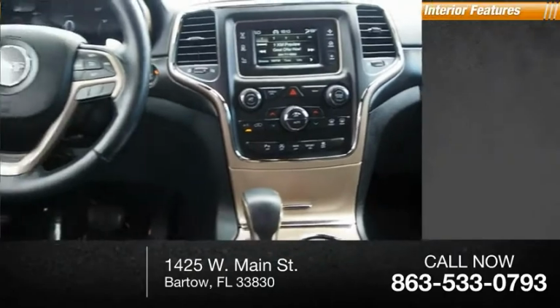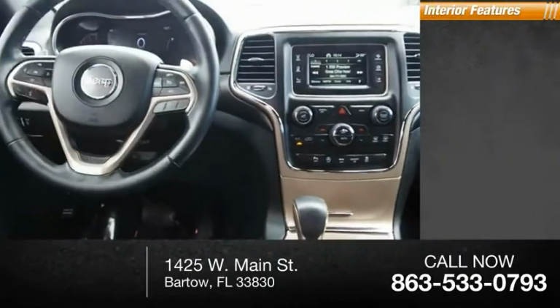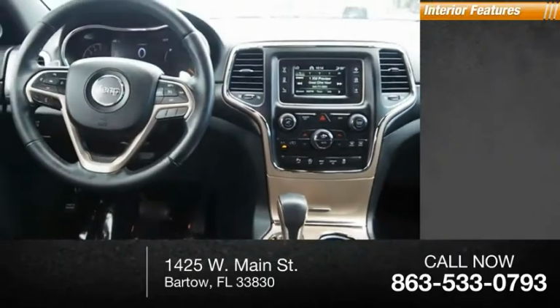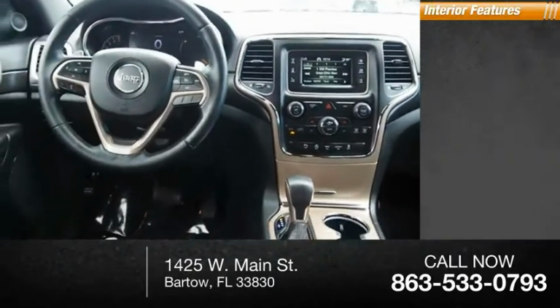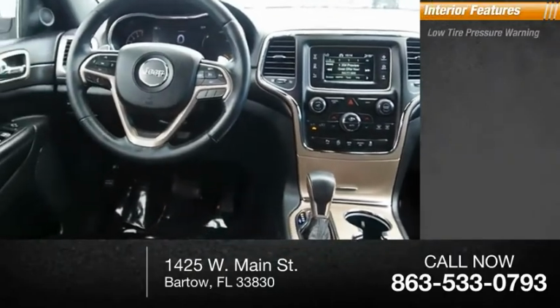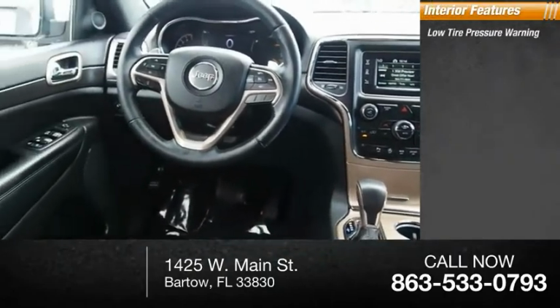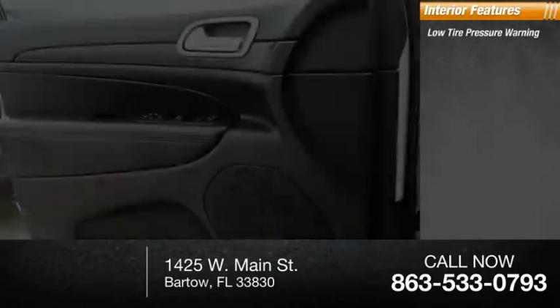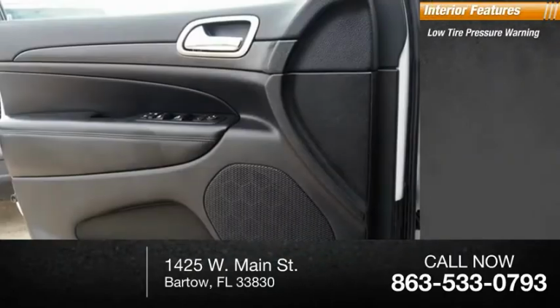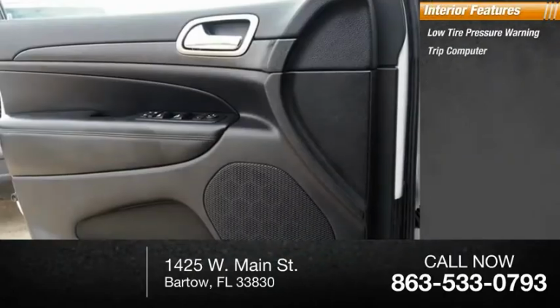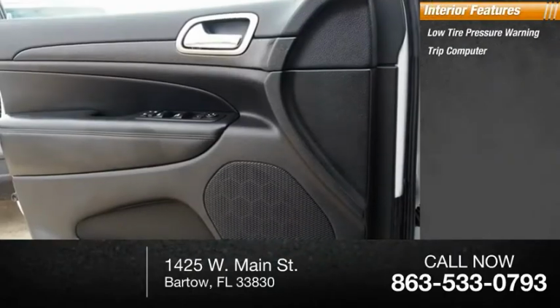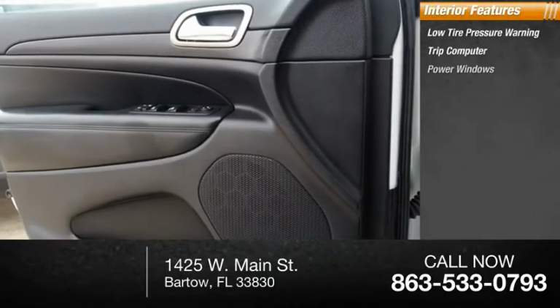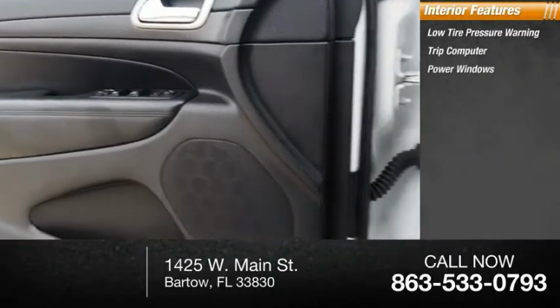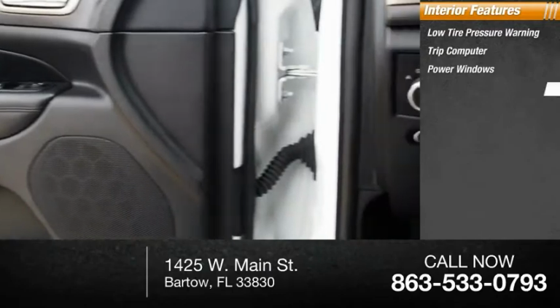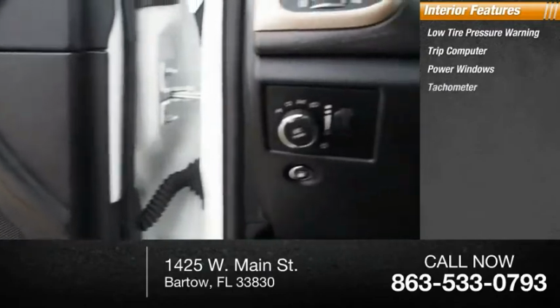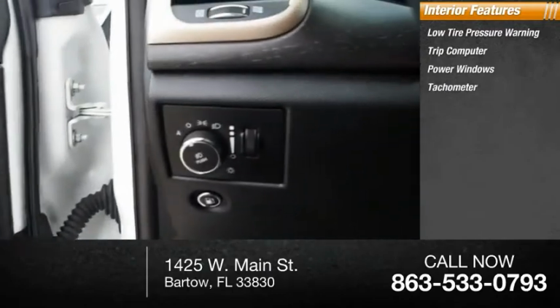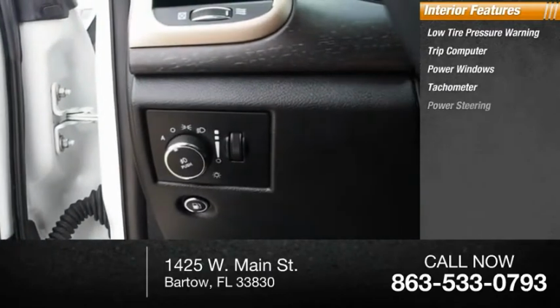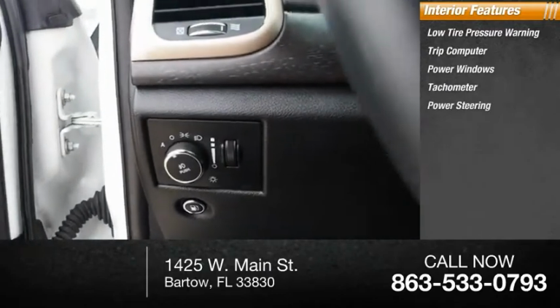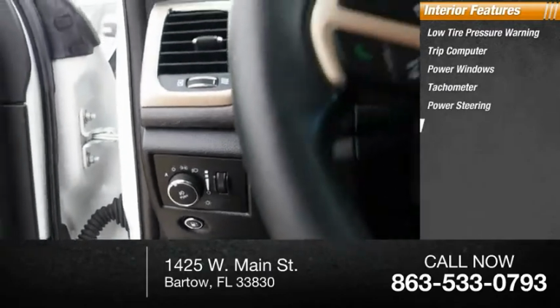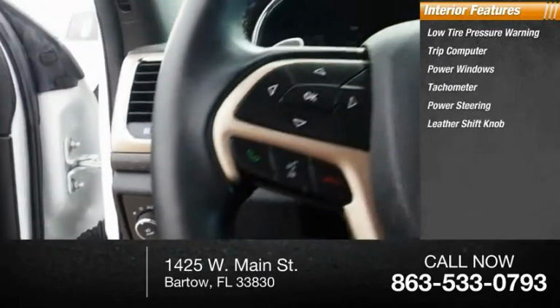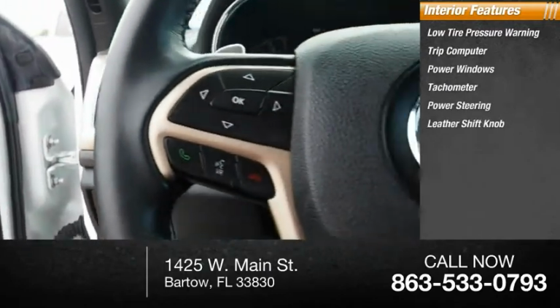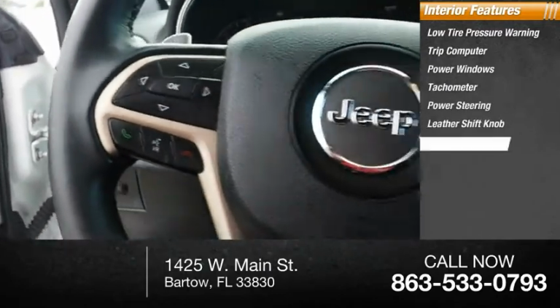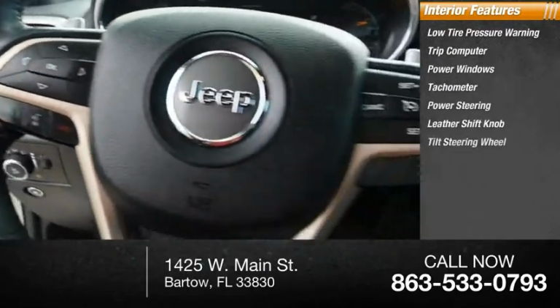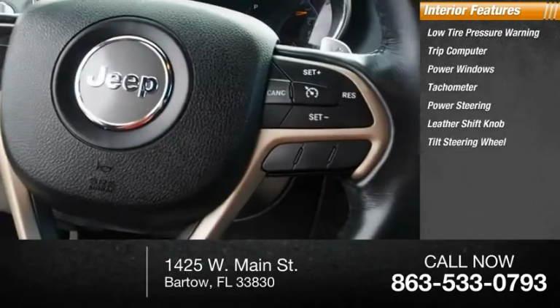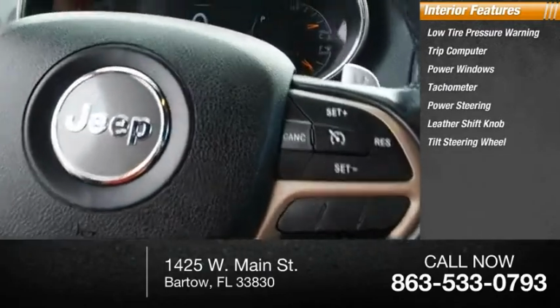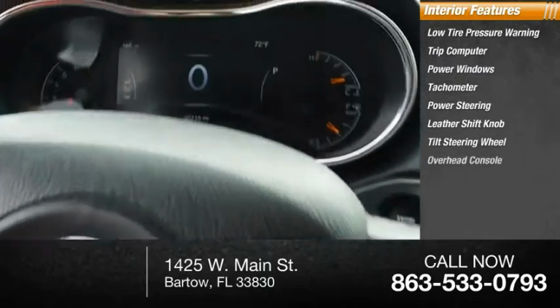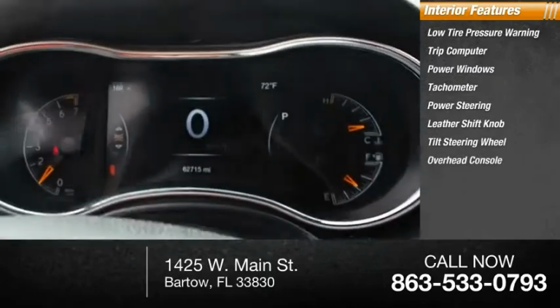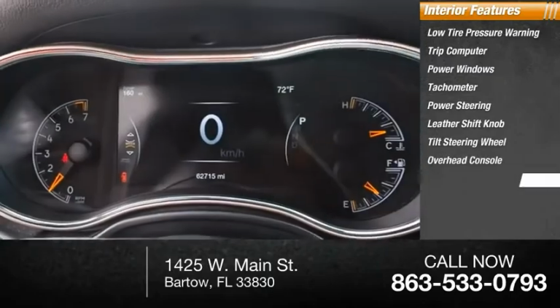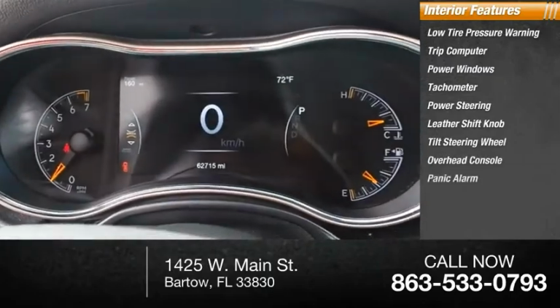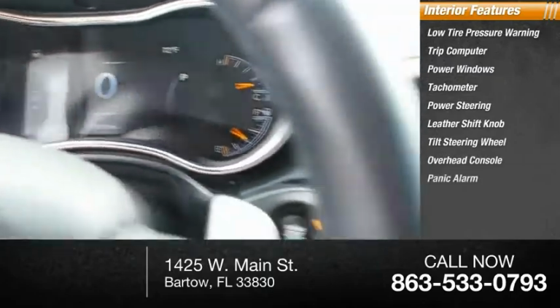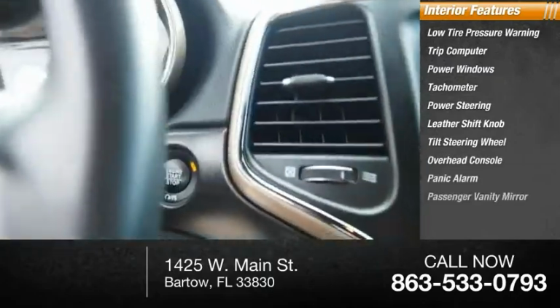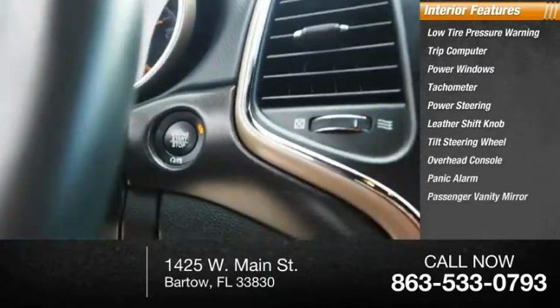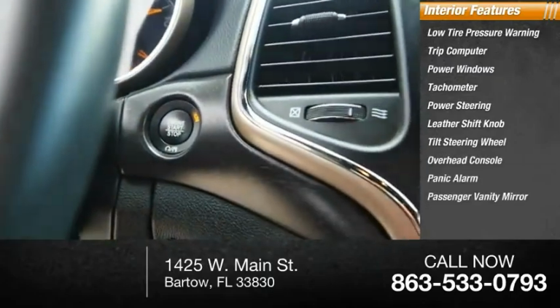Inside you'll find low tire pressure warning, trip computer, power windows, tachometer, power steering, leather shift knob, tilt steering wheel, overhead console, panic alarm, and passenger vanity mirror.